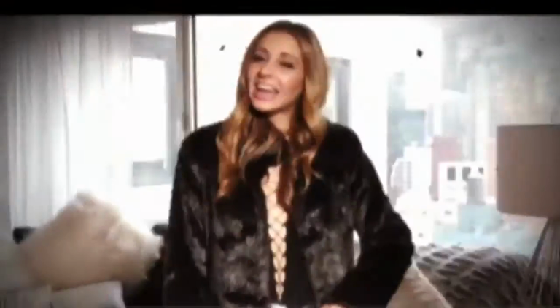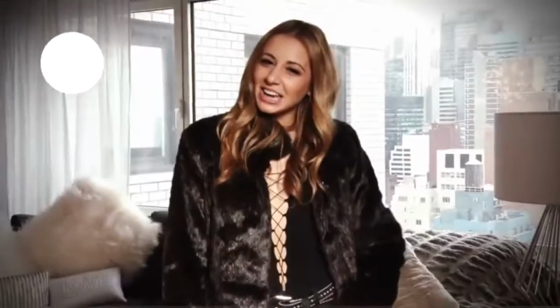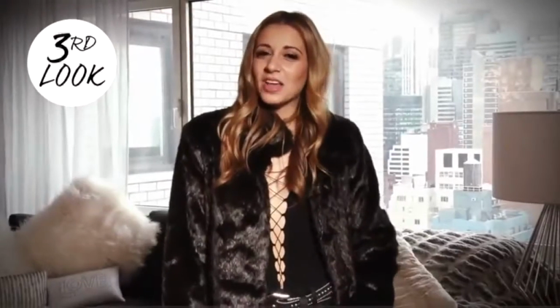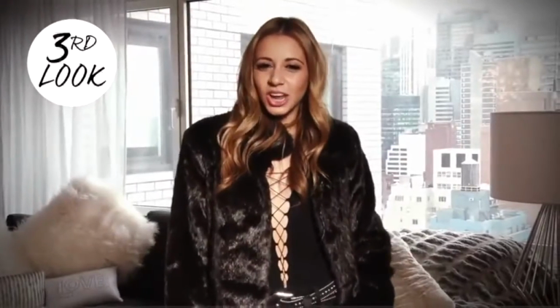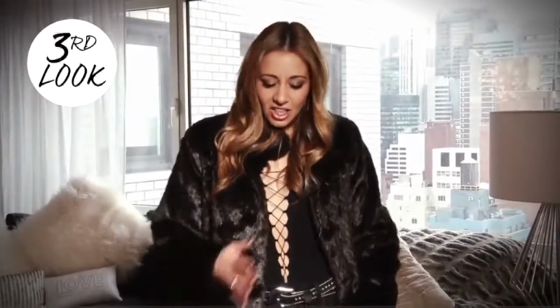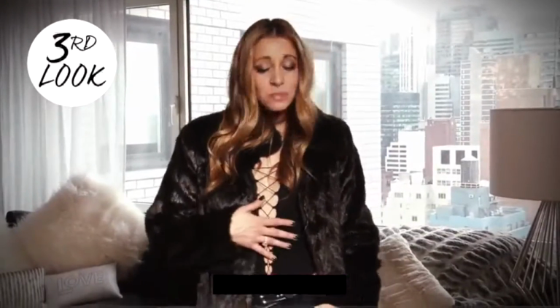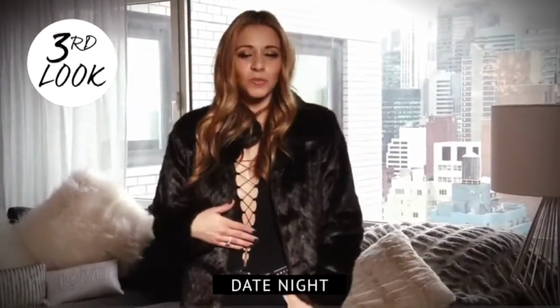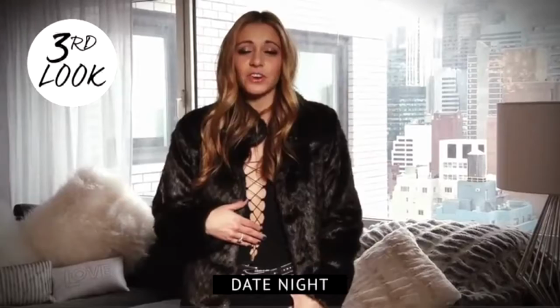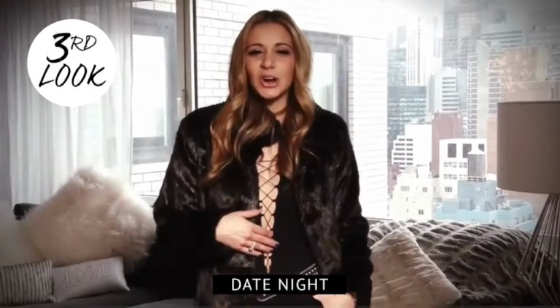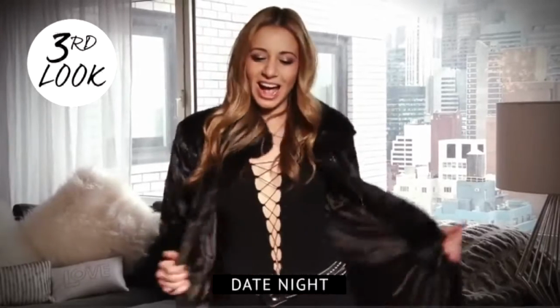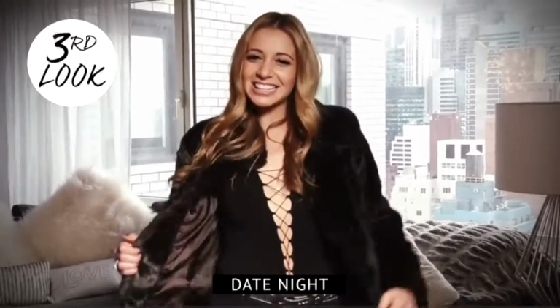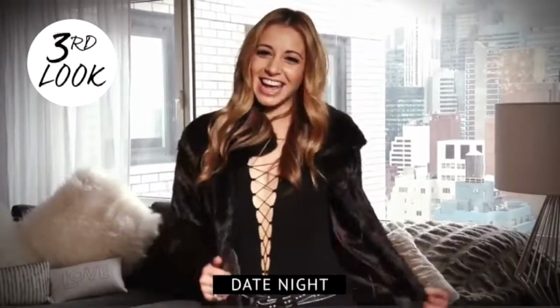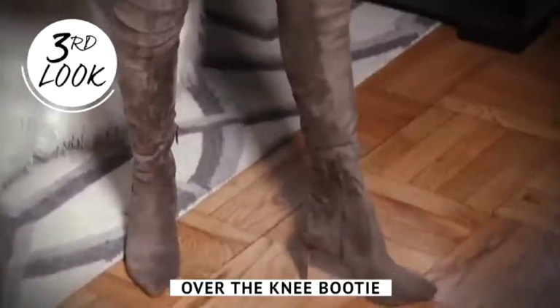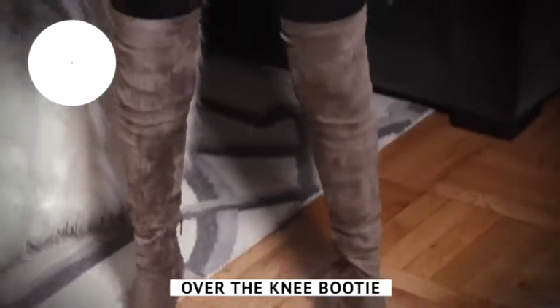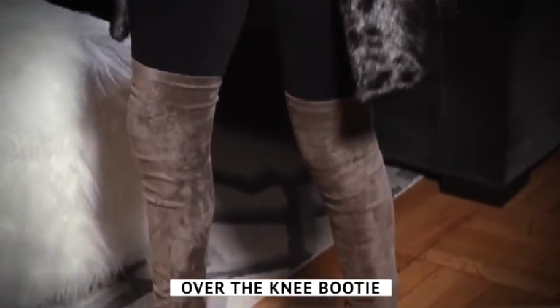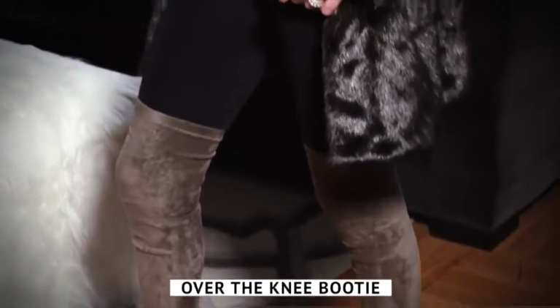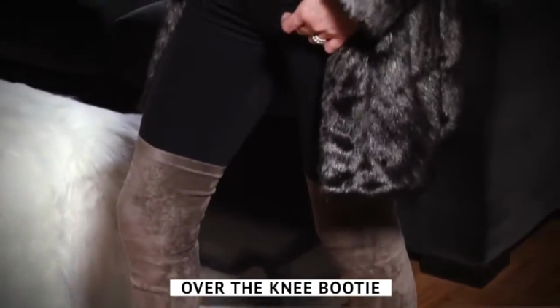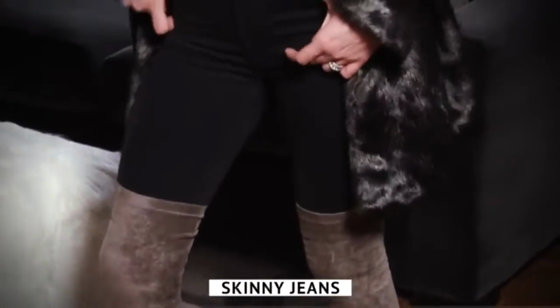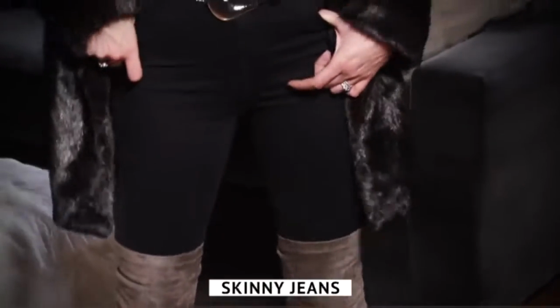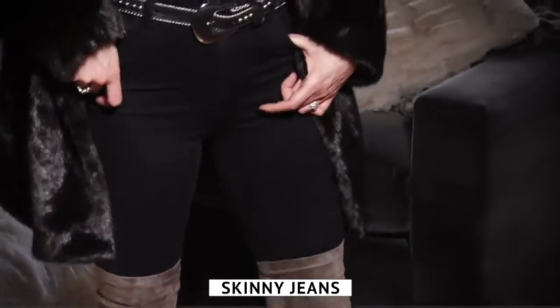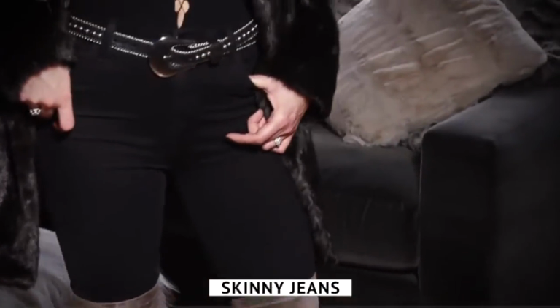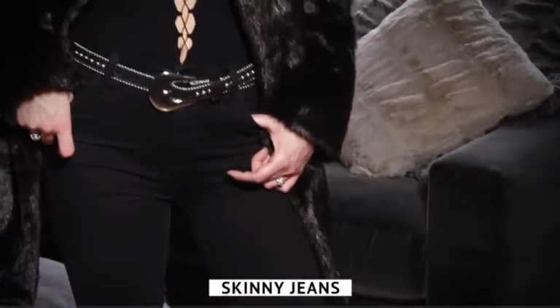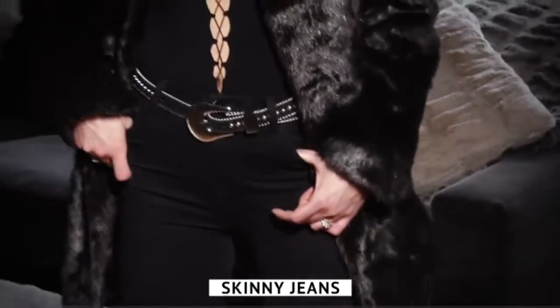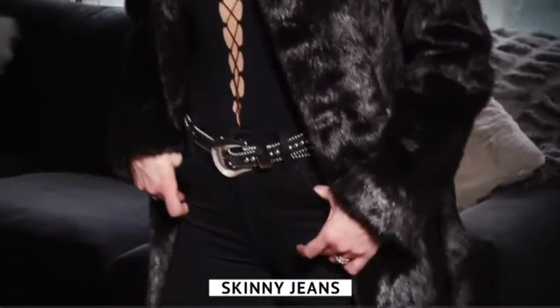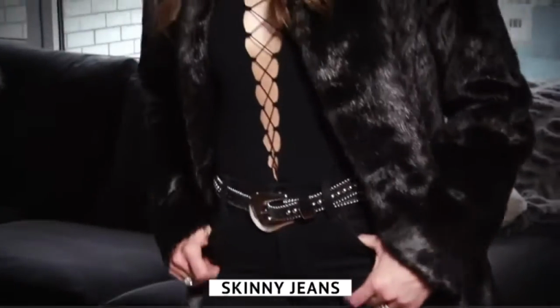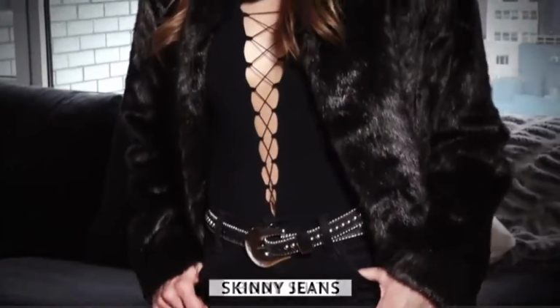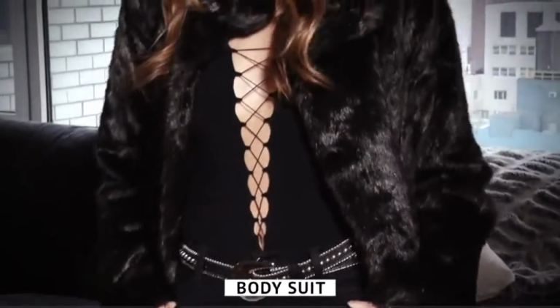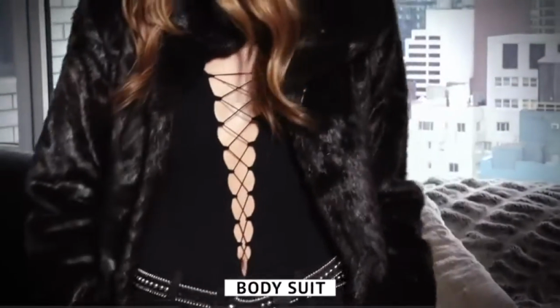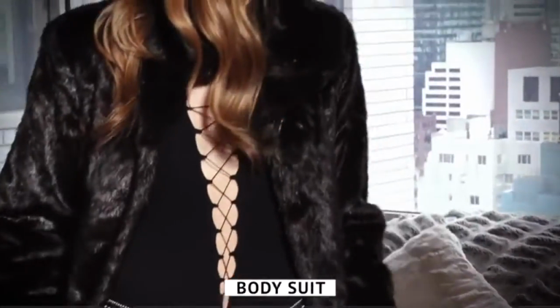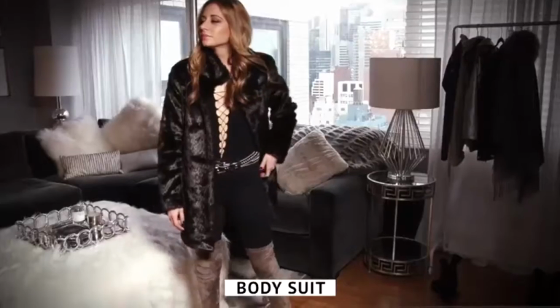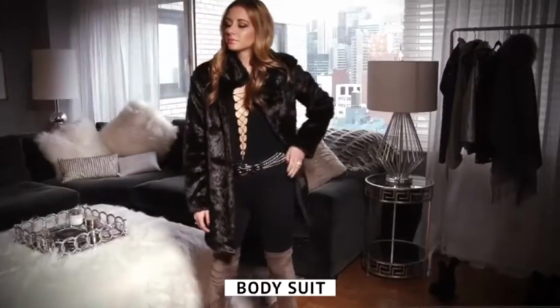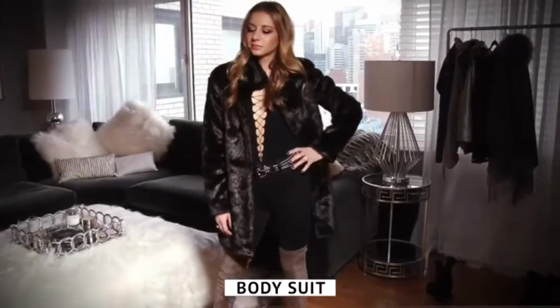Lastly, for my third look, this is perfect for dinner or a hot date. I love the over-the-knee bootie with the skinny jeans — it really elongates your legs, which we all love. And the sexy bodysuit with the faux fur jacket is perfect.